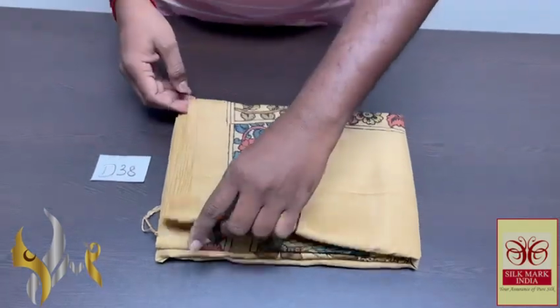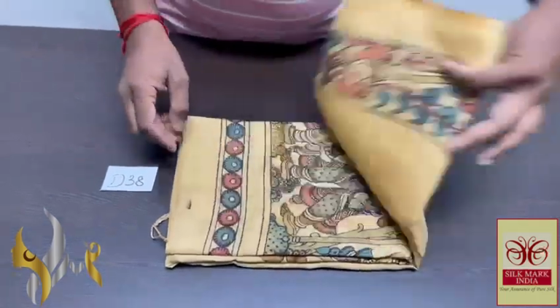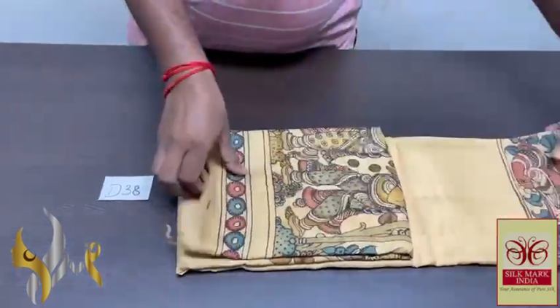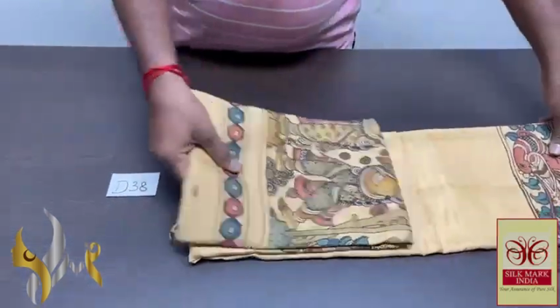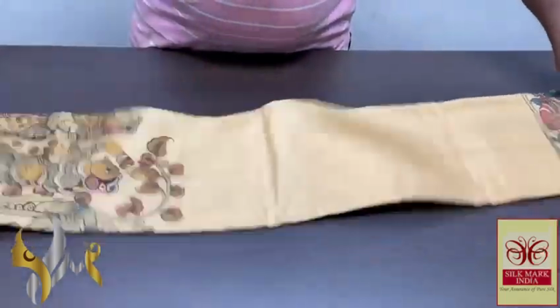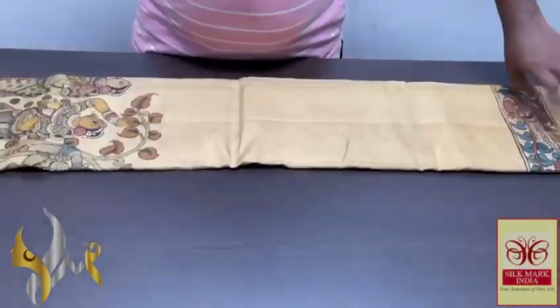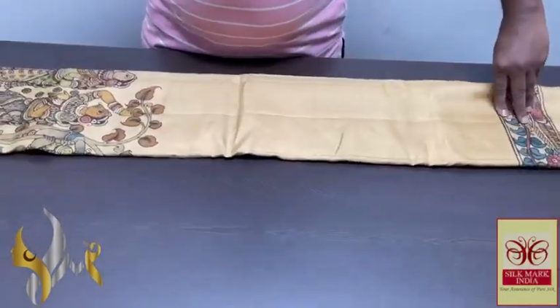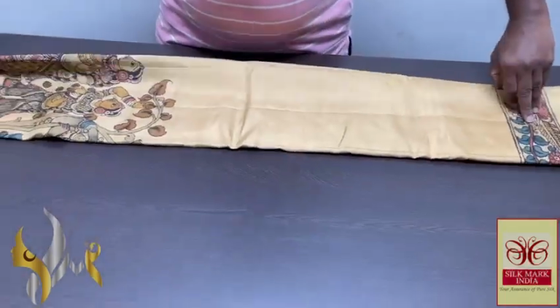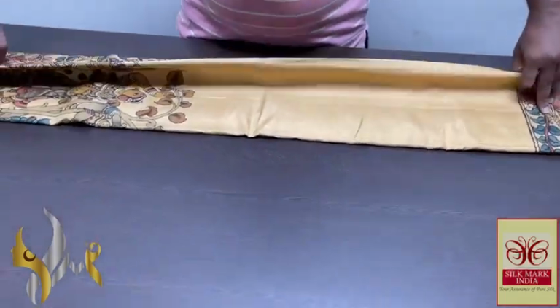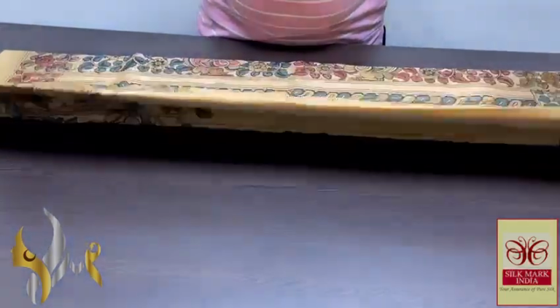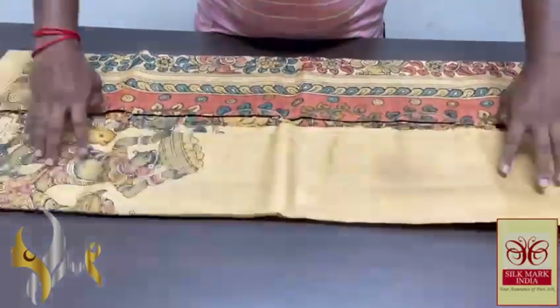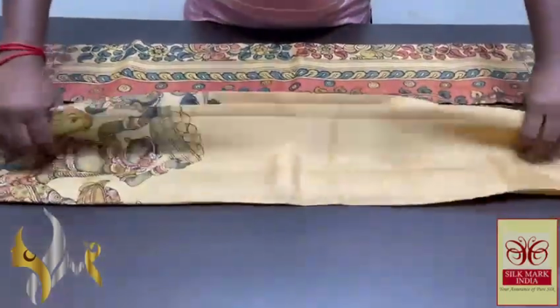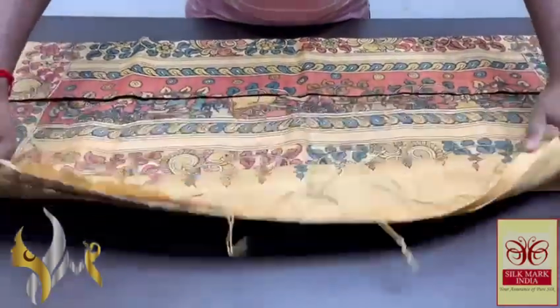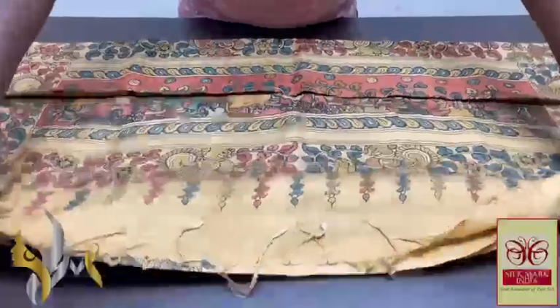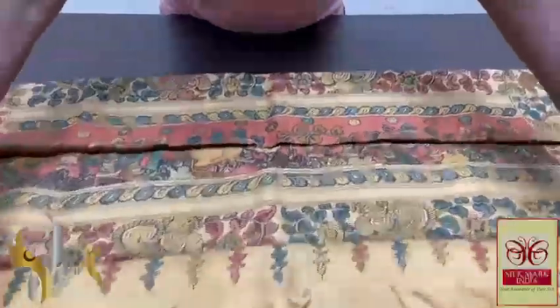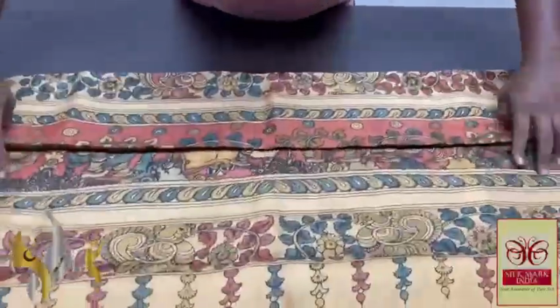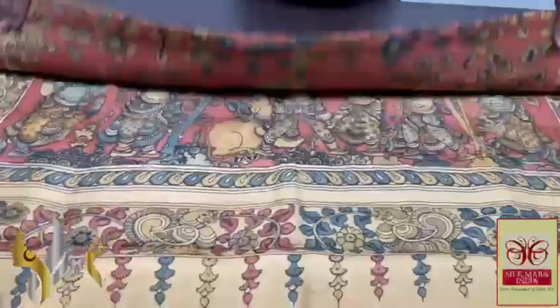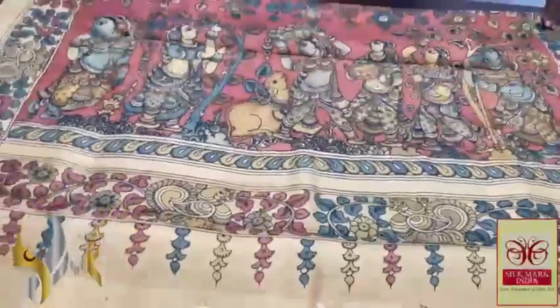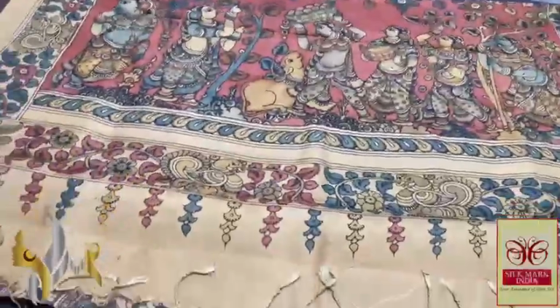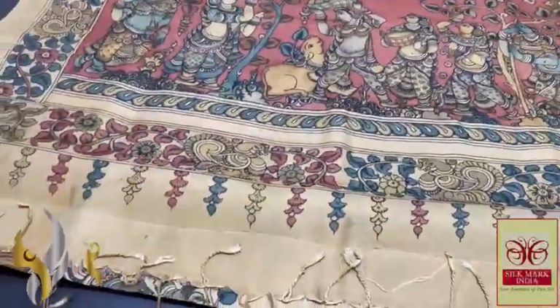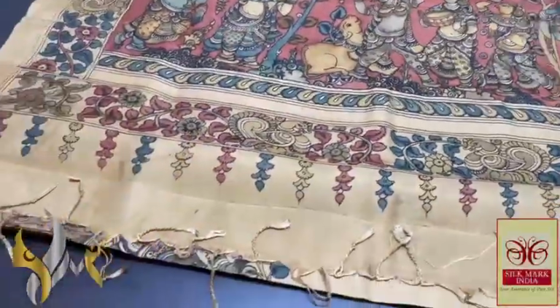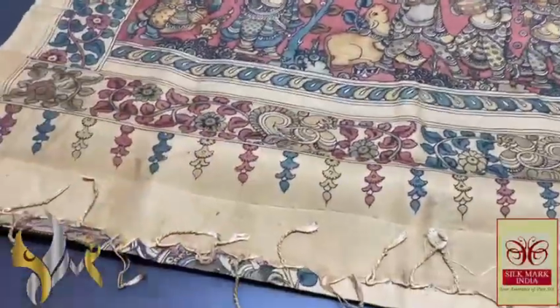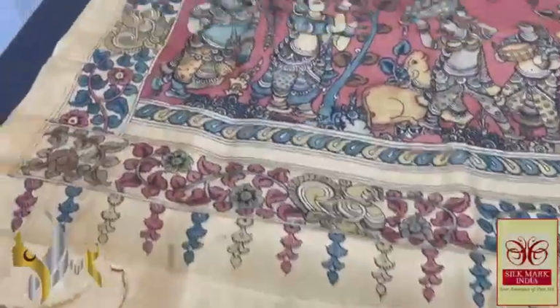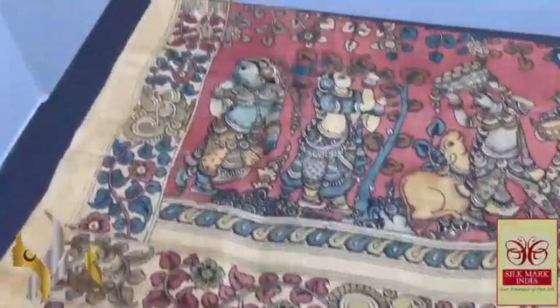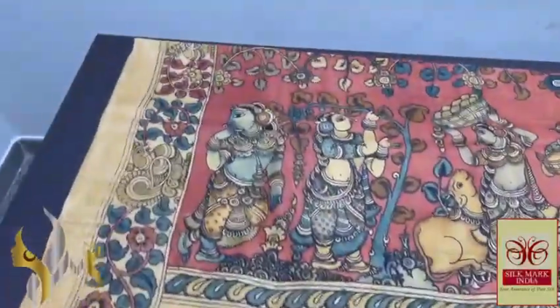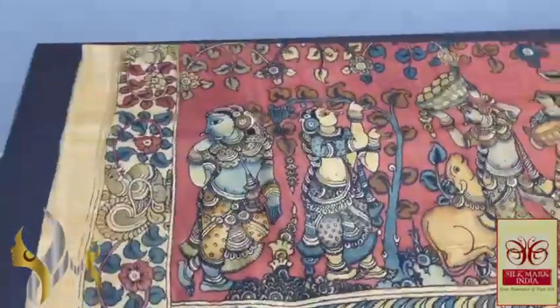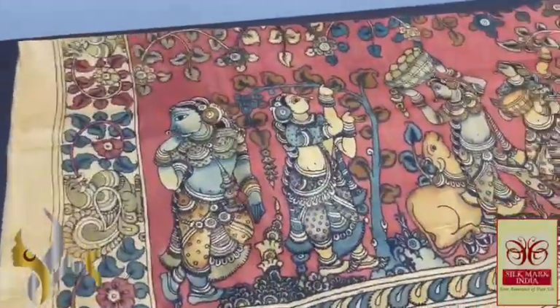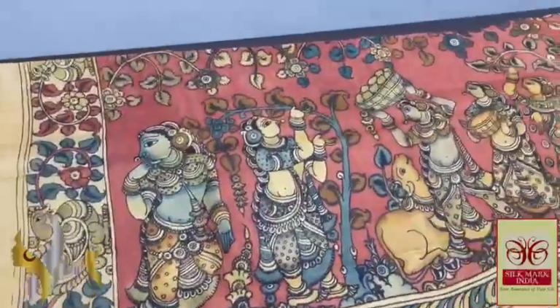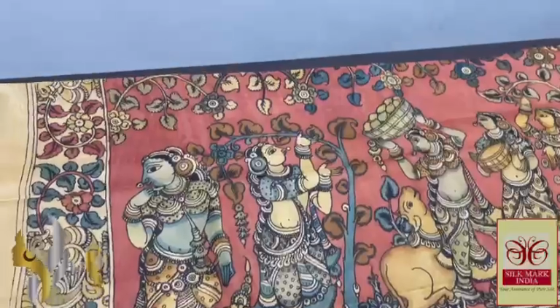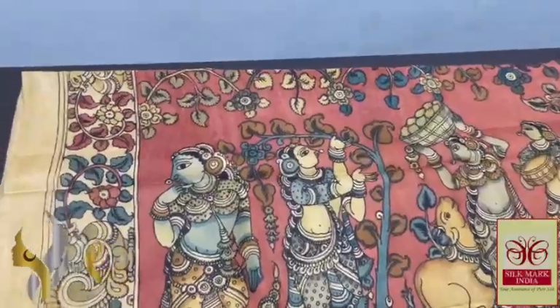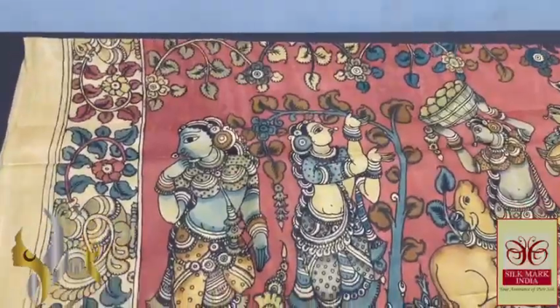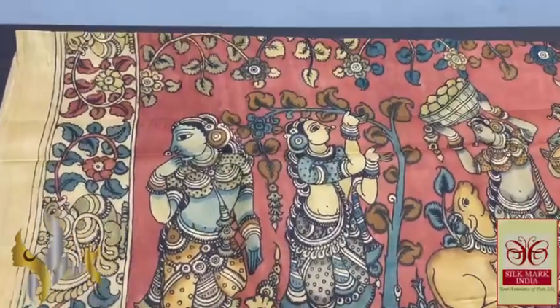Pure Pen Kalamkari Silk Sari done on pure Kanjiwaram soft silk. Very beautiful traditional work. Excellent pallu done on base. Naroon colour.